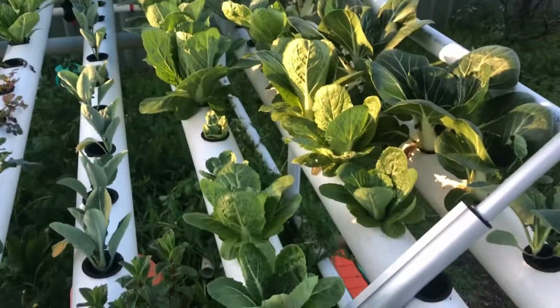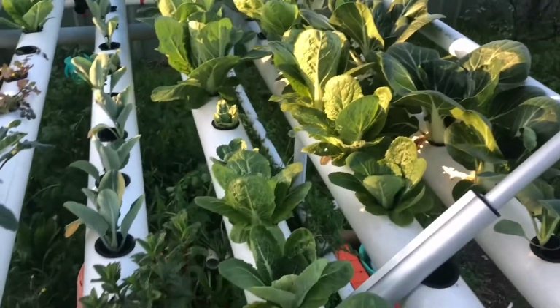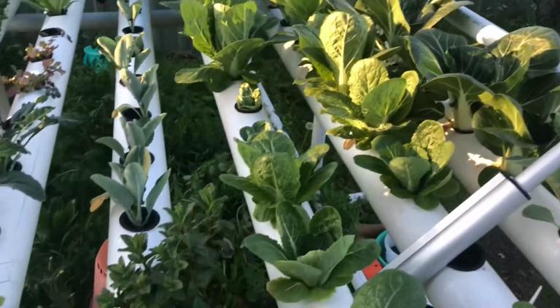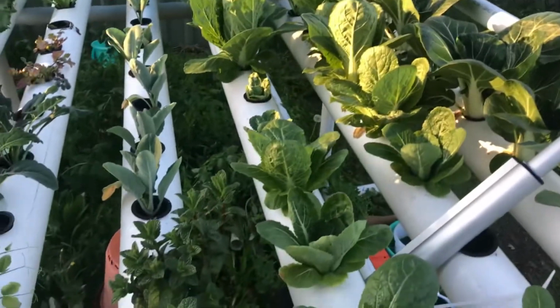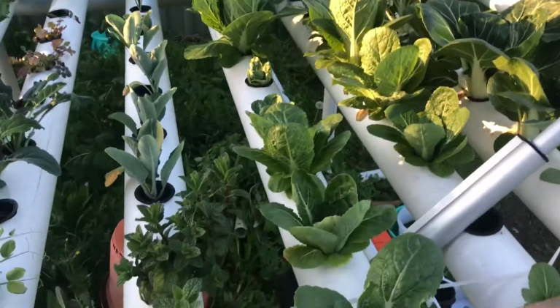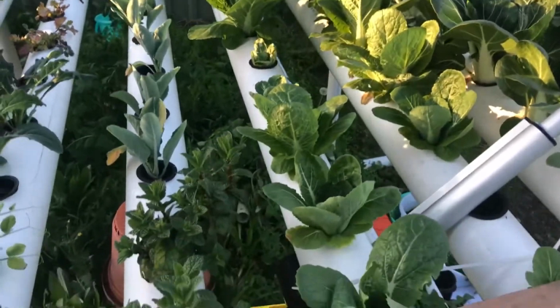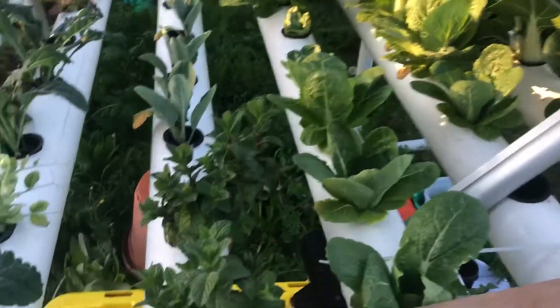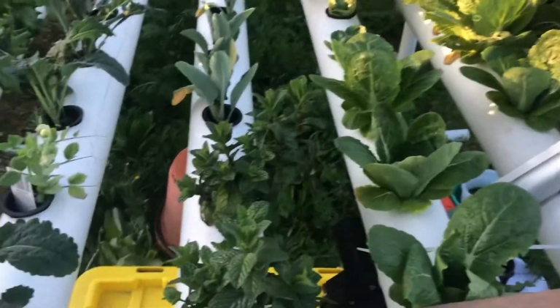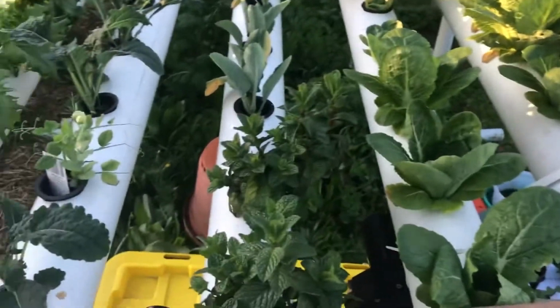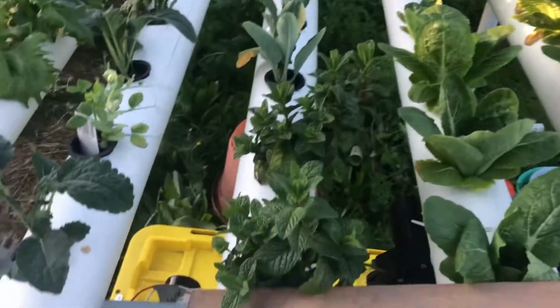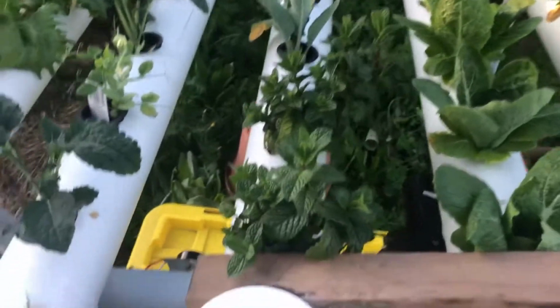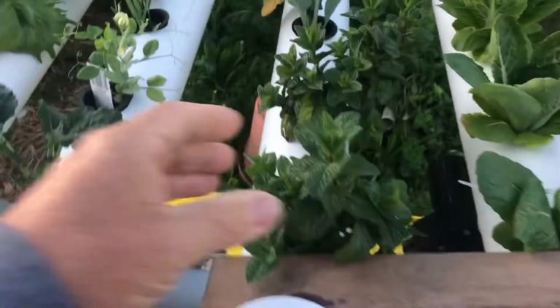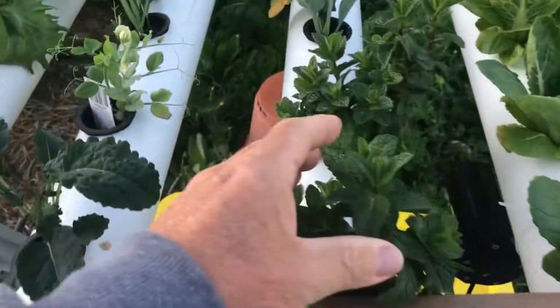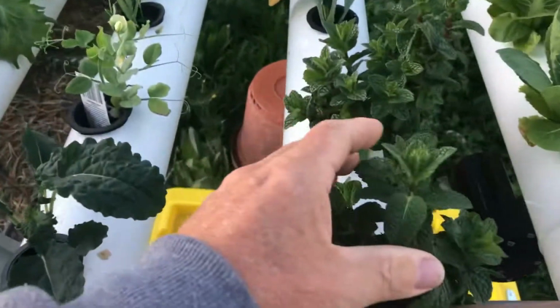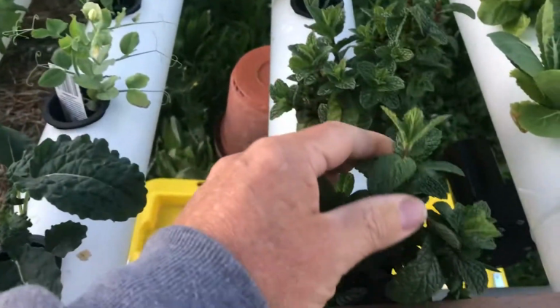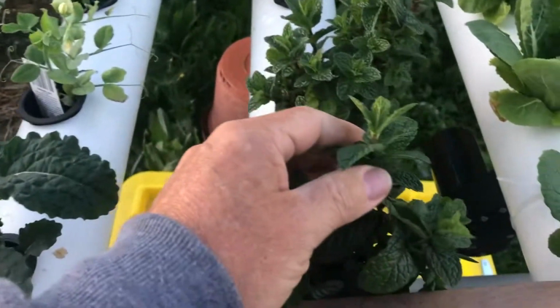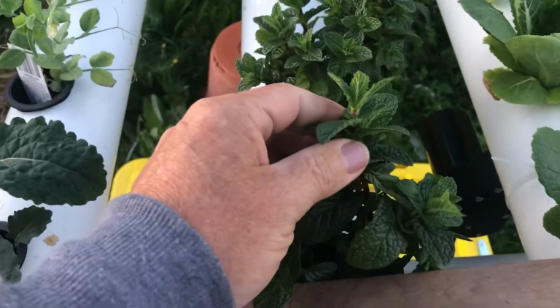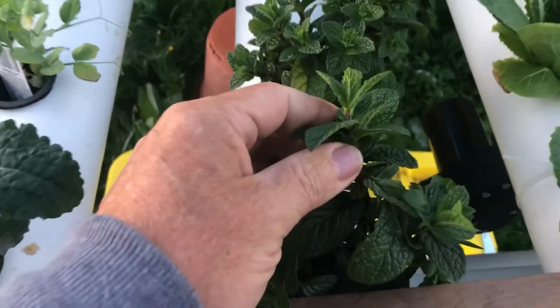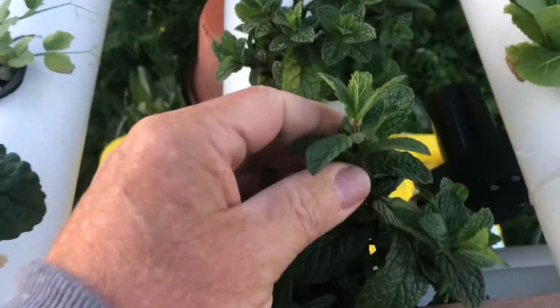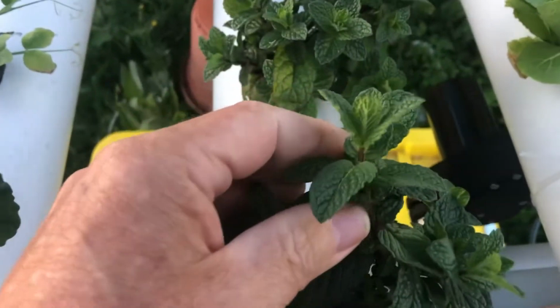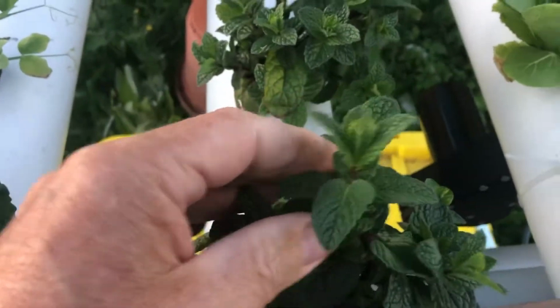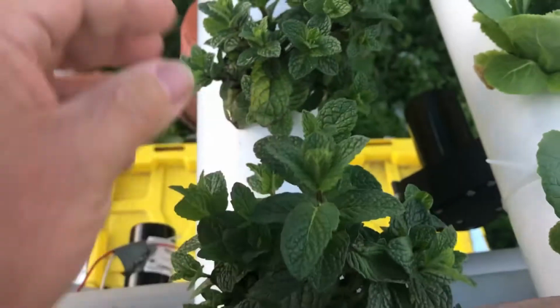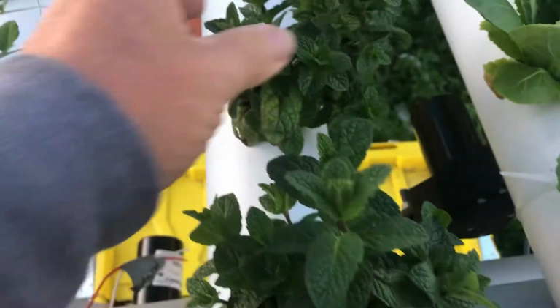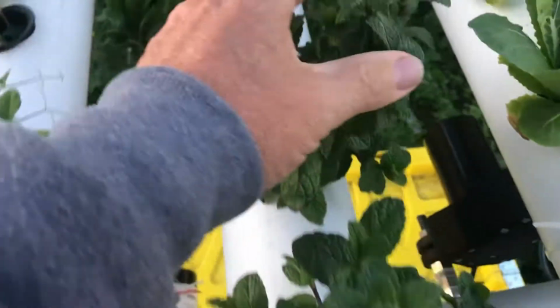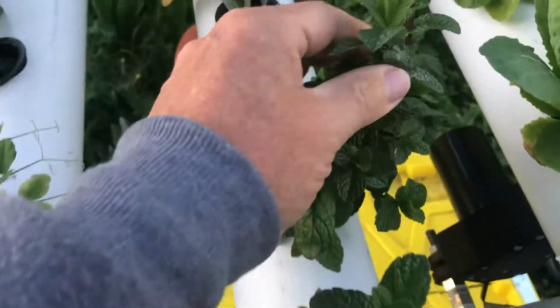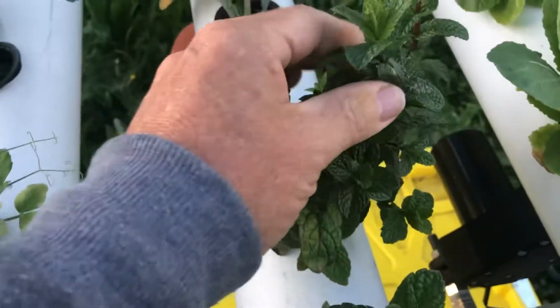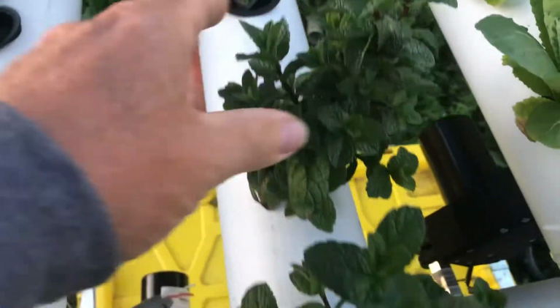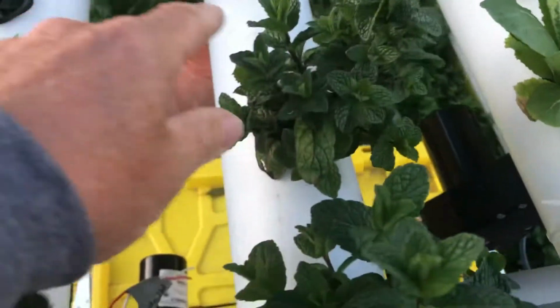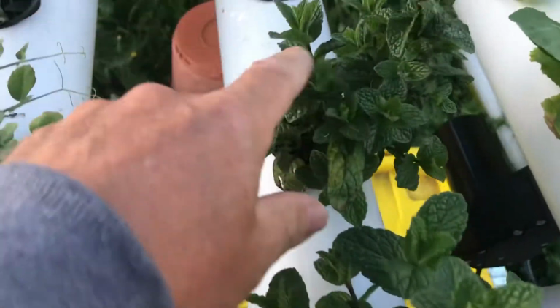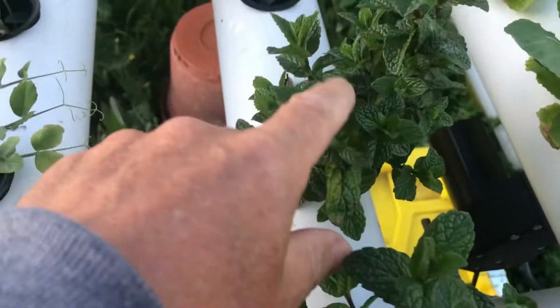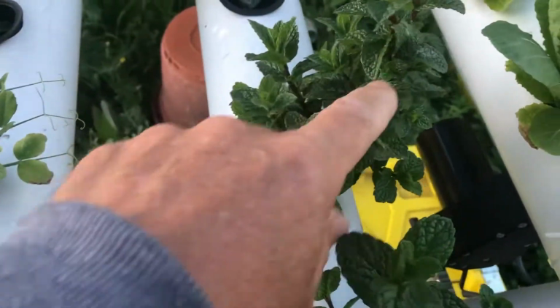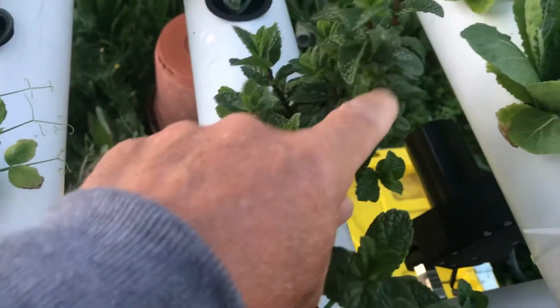Hi everyone, just wanted to show you how well the veggies are growing. Look at the mint here — look, it's perfect. Oh nice, it's got all new branches on it.